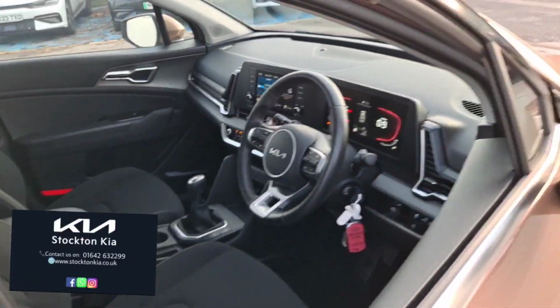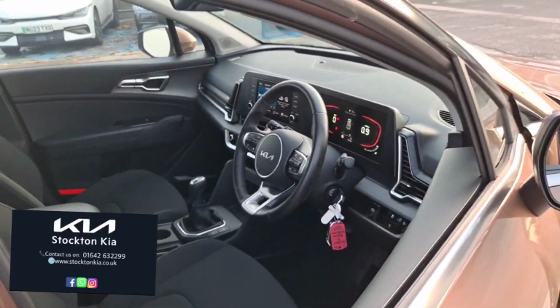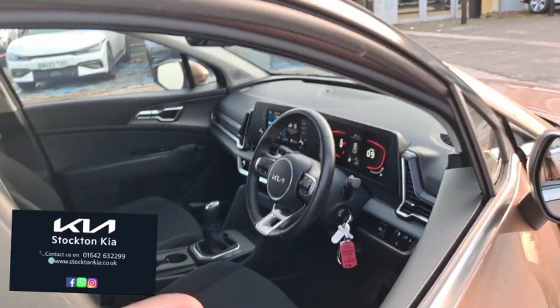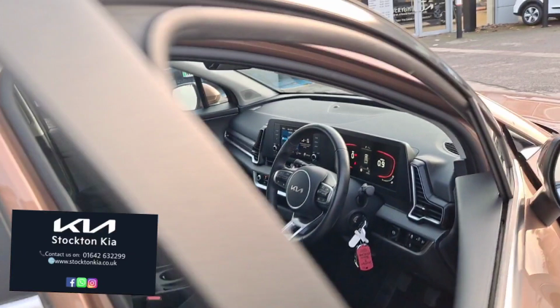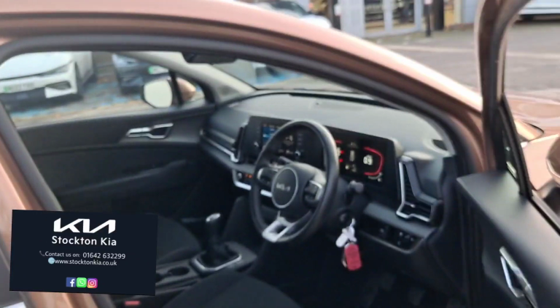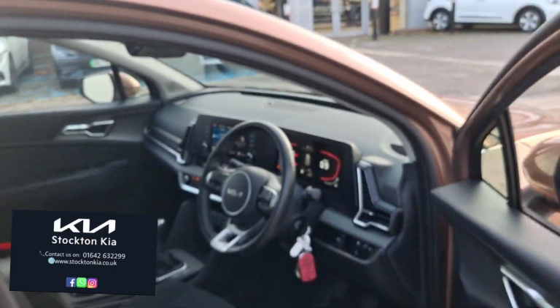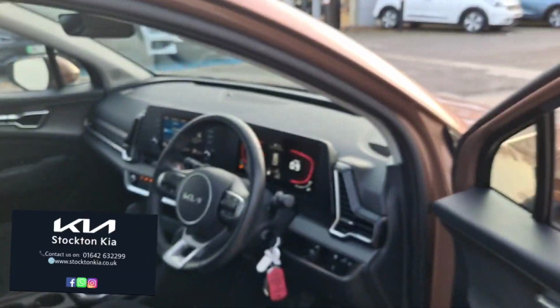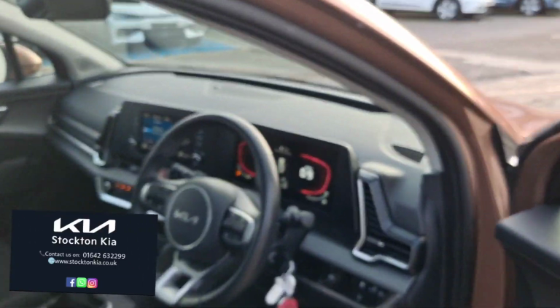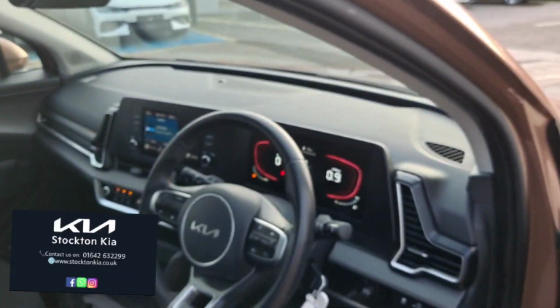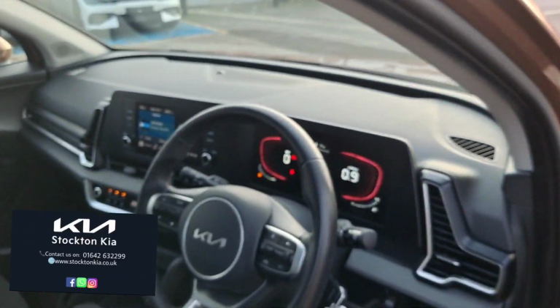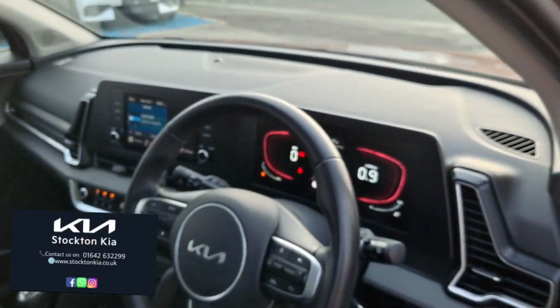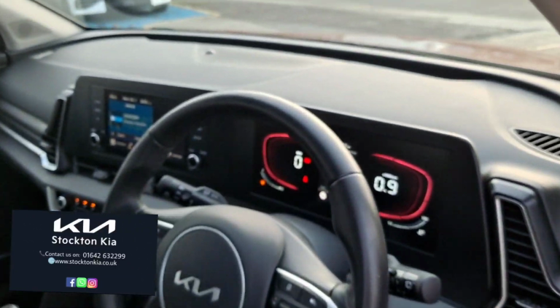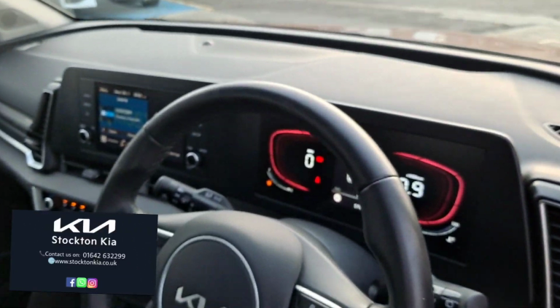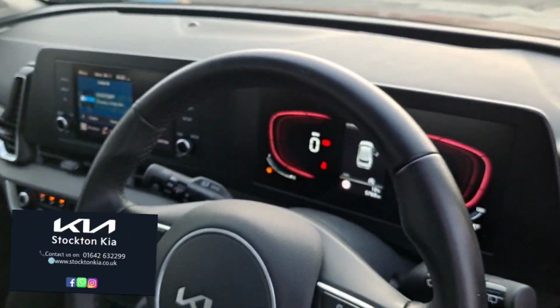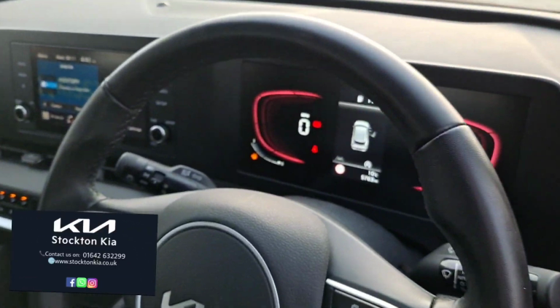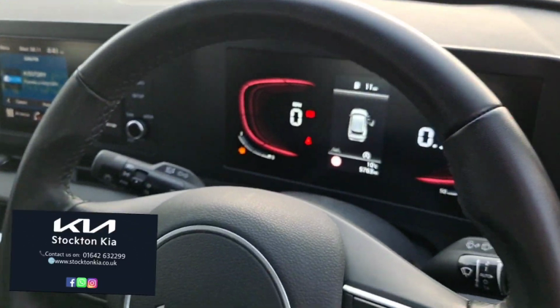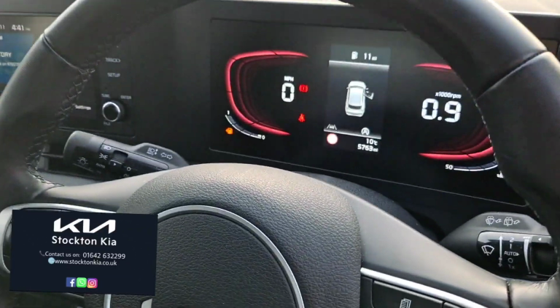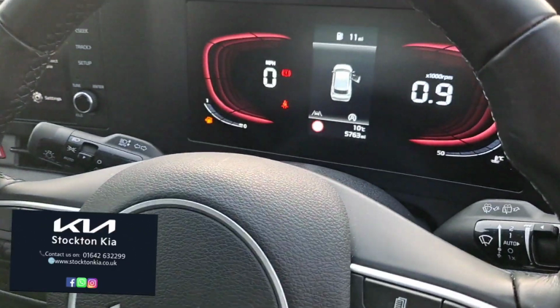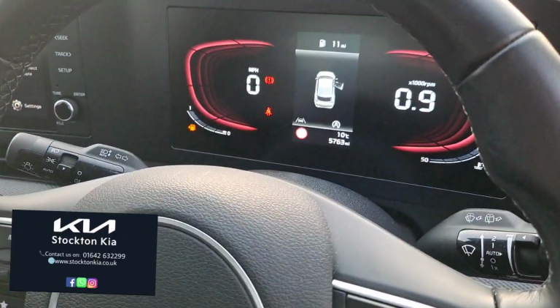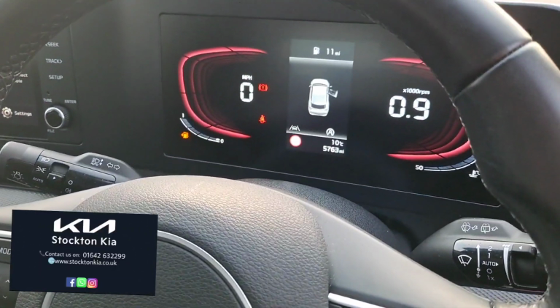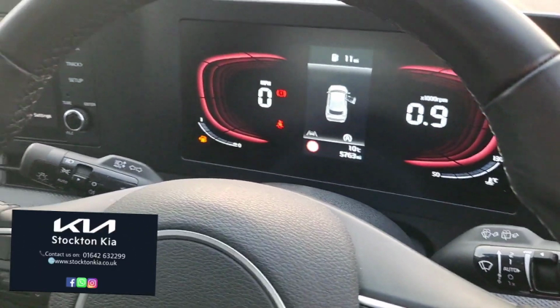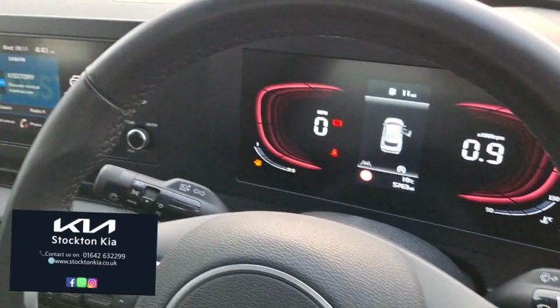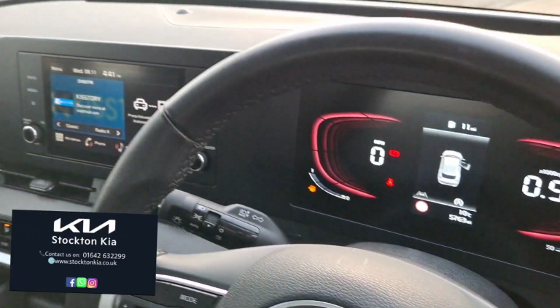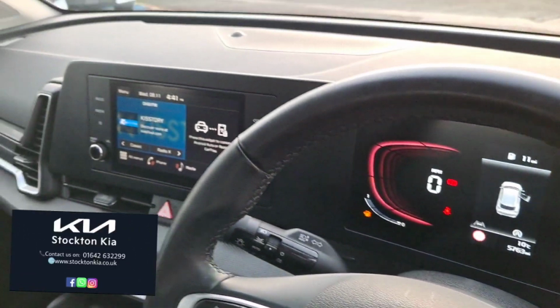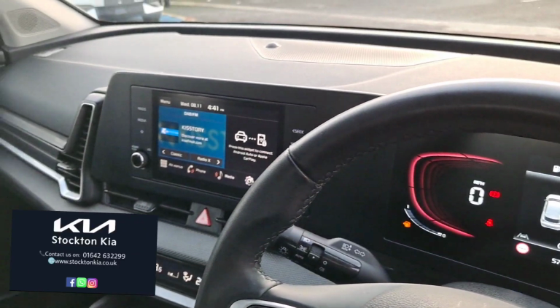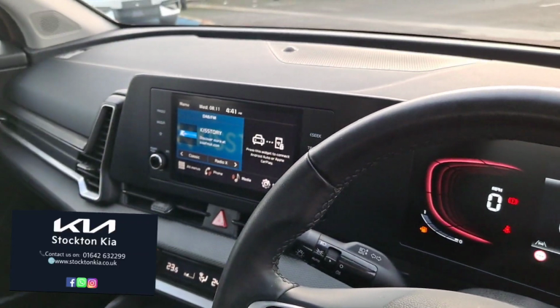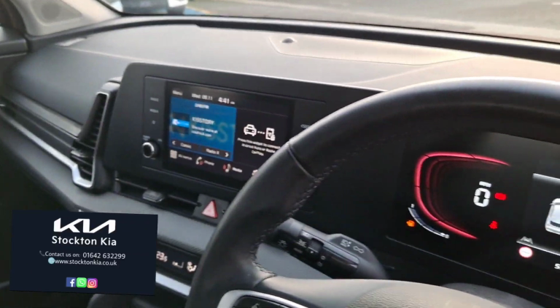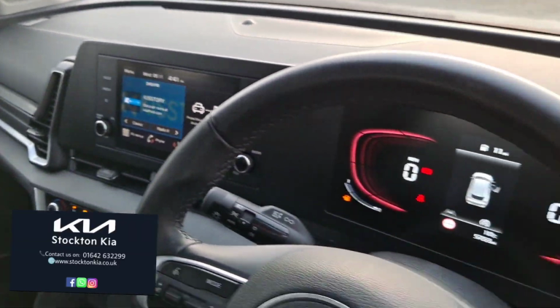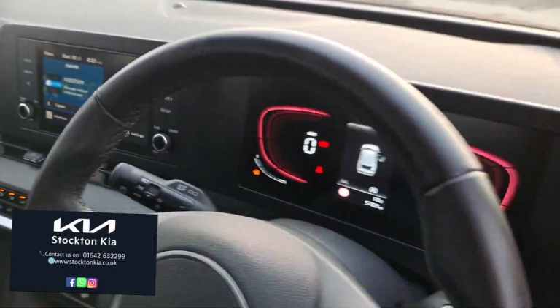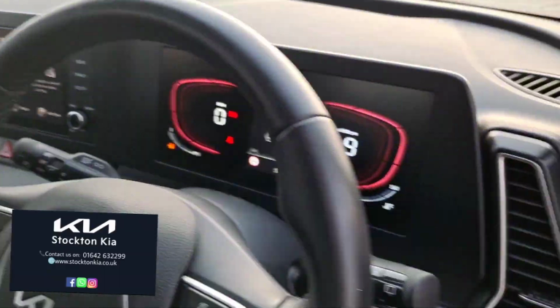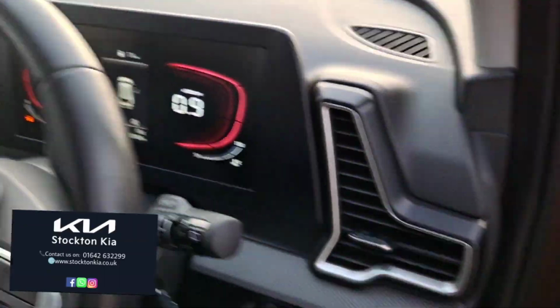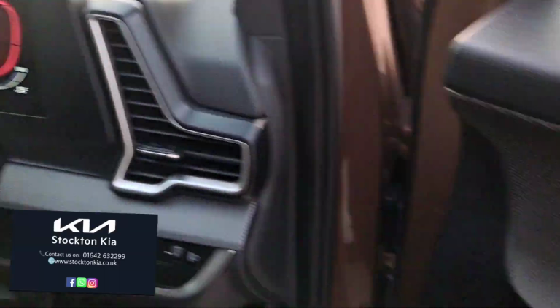As you can see on that screen, you get that twin digital display — the first one is your rev counter and speedometer, then the second one covers all your main entertainment.